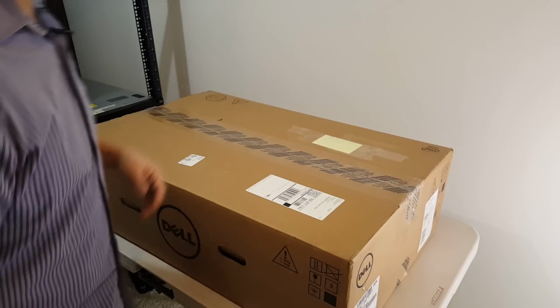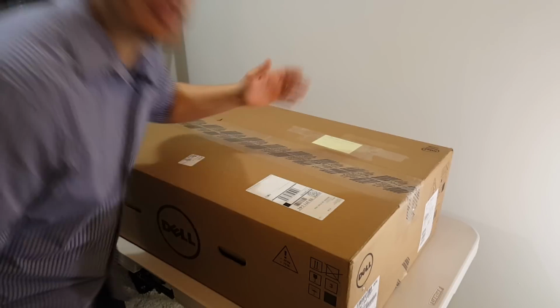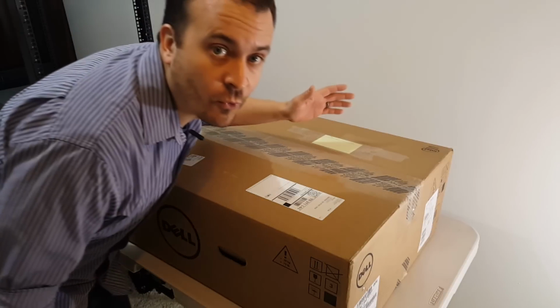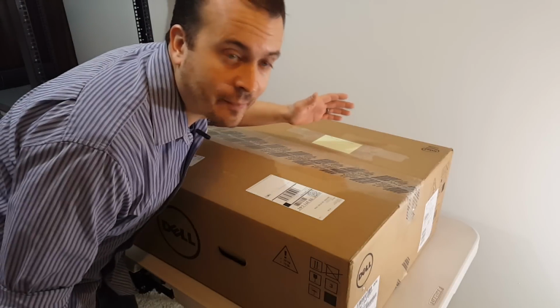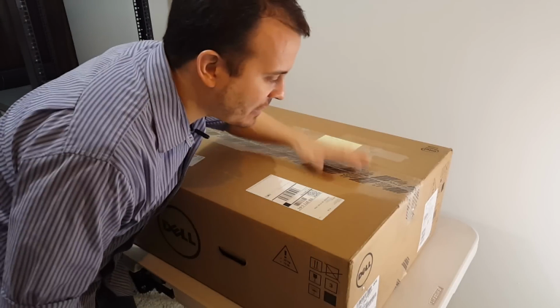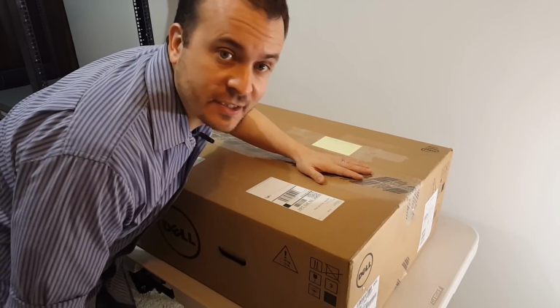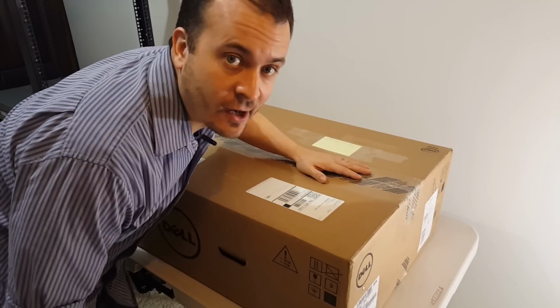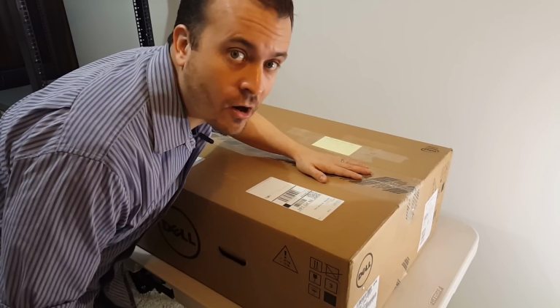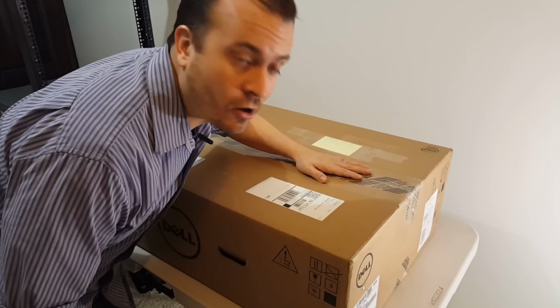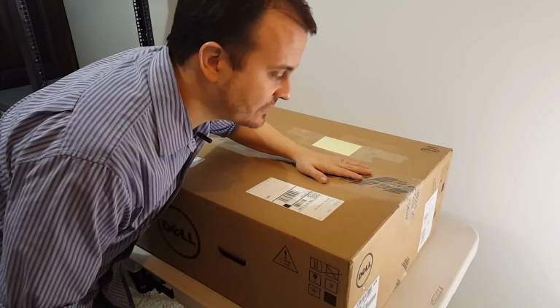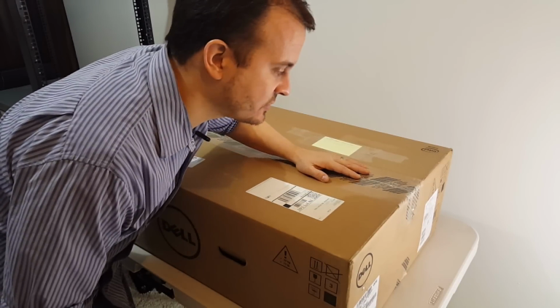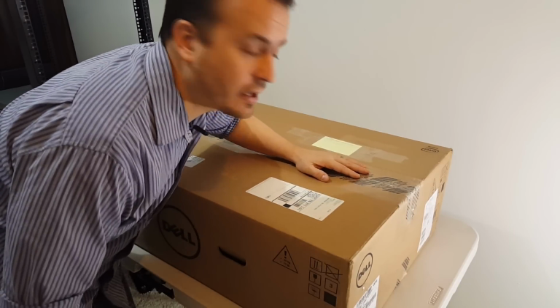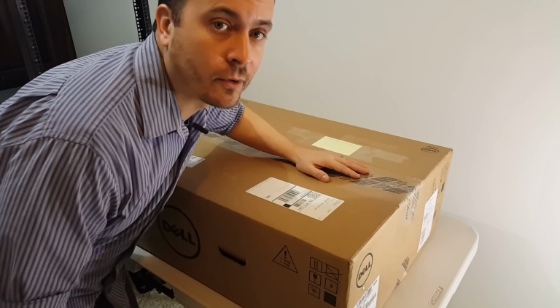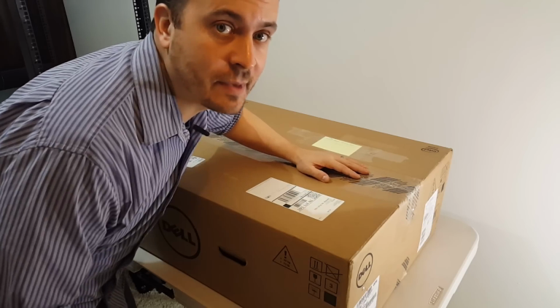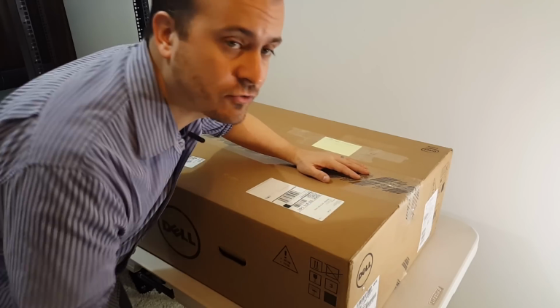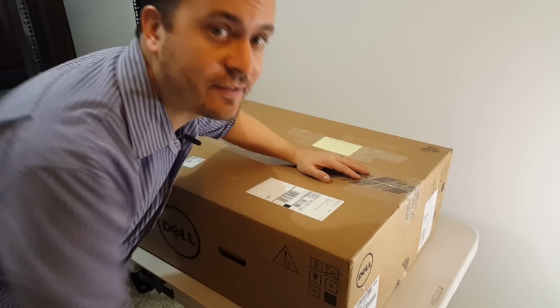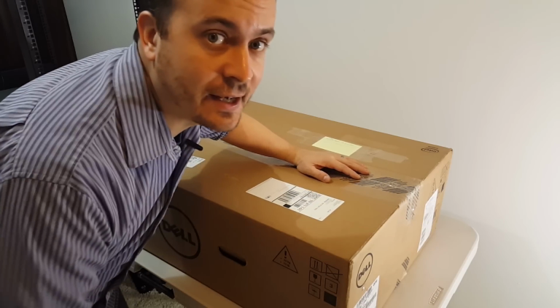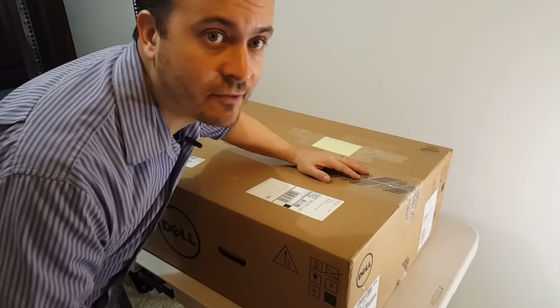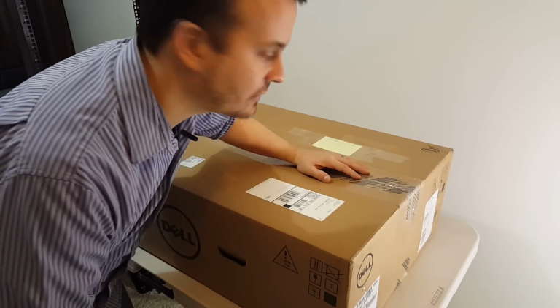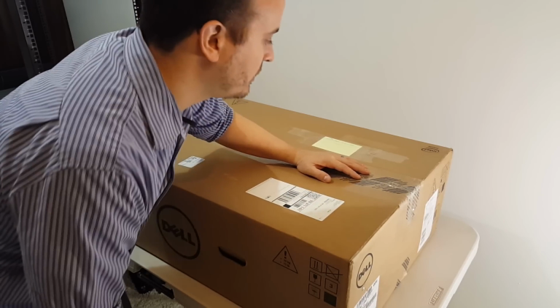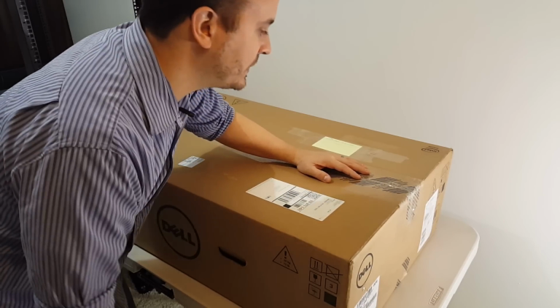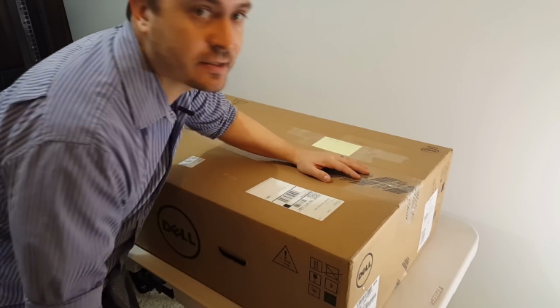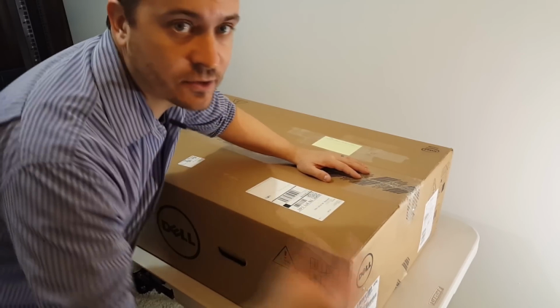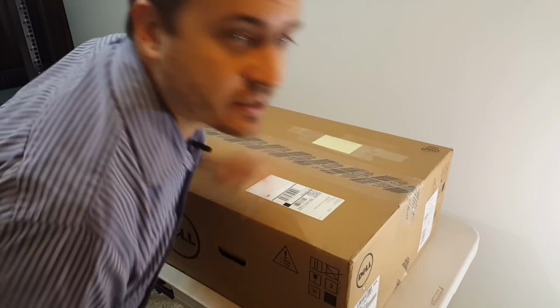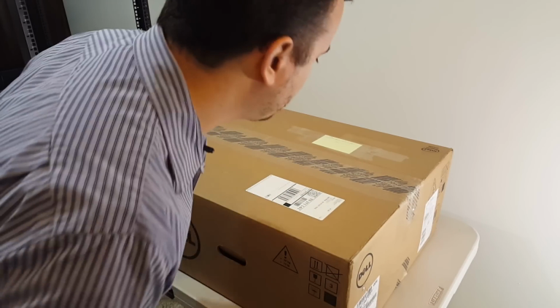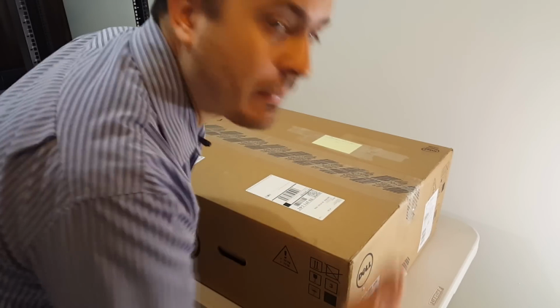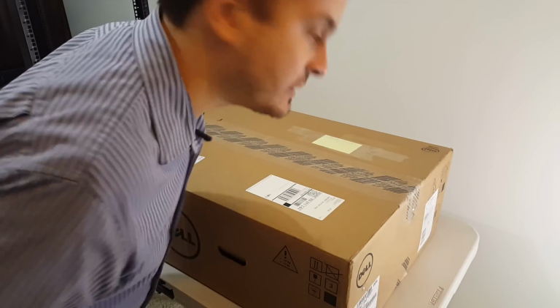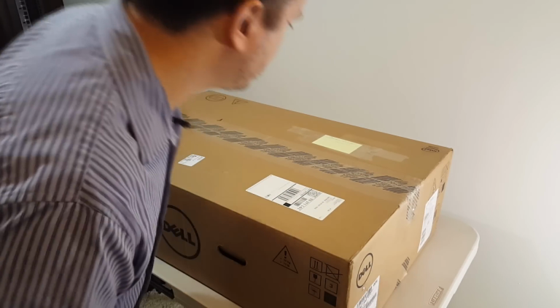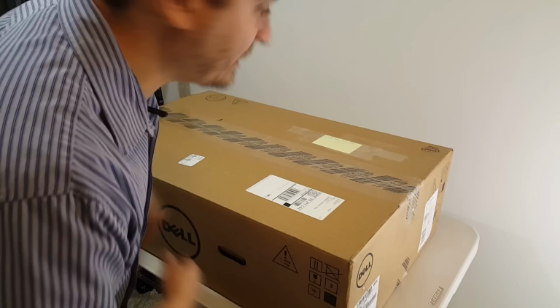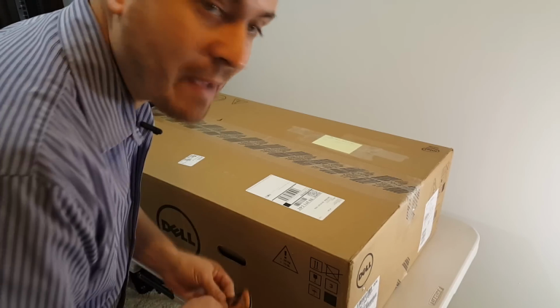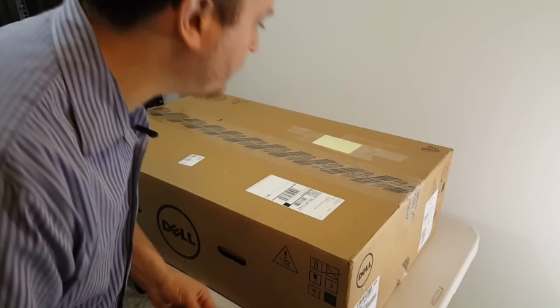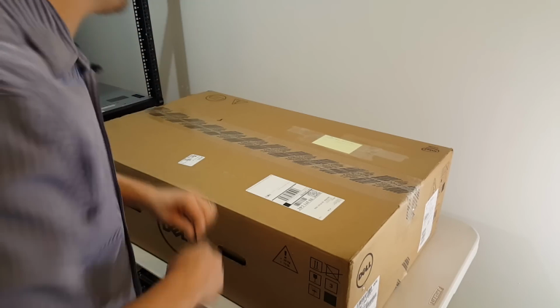Hello everyone, I'm going to unbox this Dell R710 server that I ordered on eBay. I just received it today via UPS, so let's unbox this big bad boy really quick.